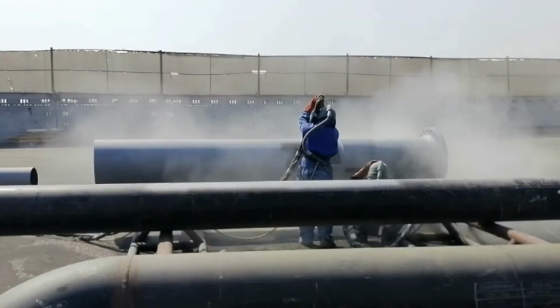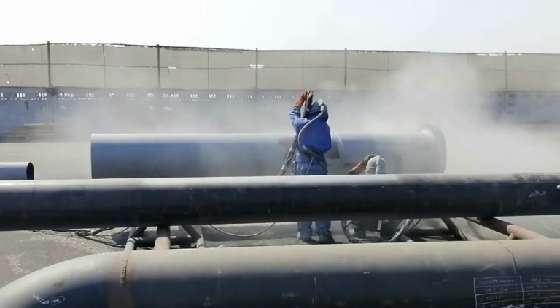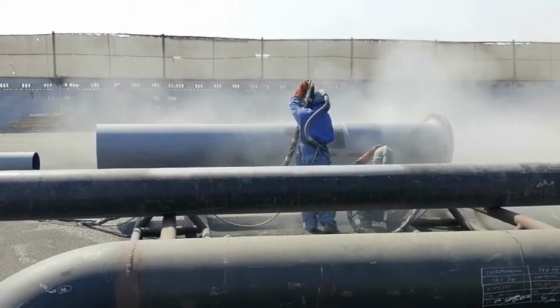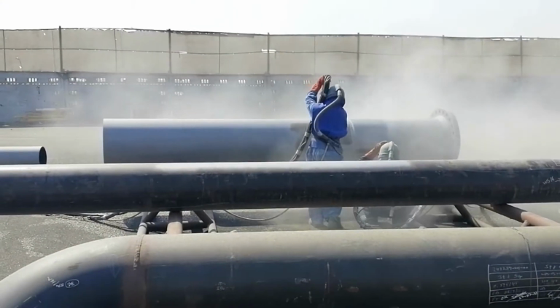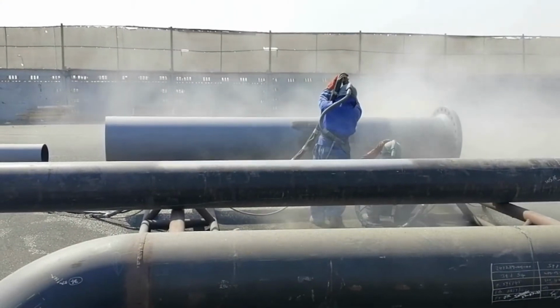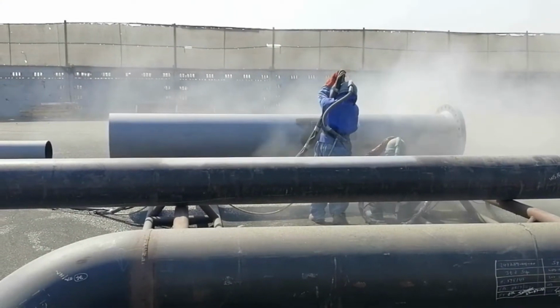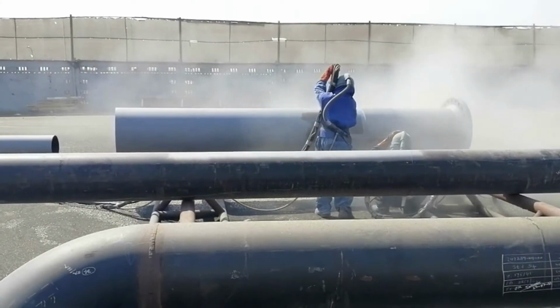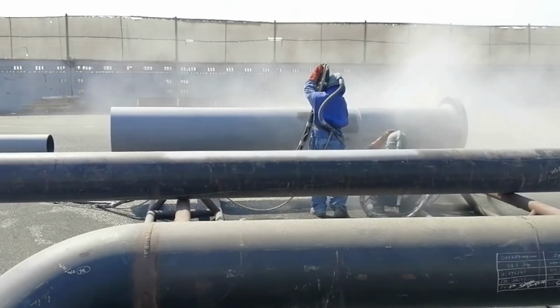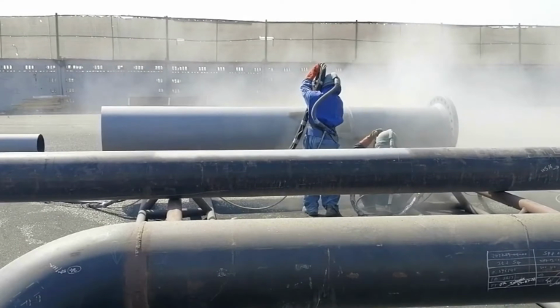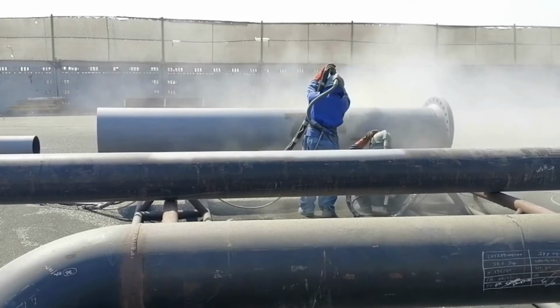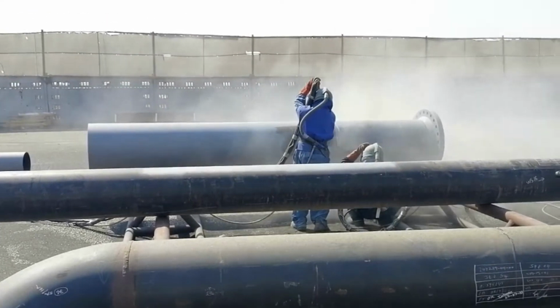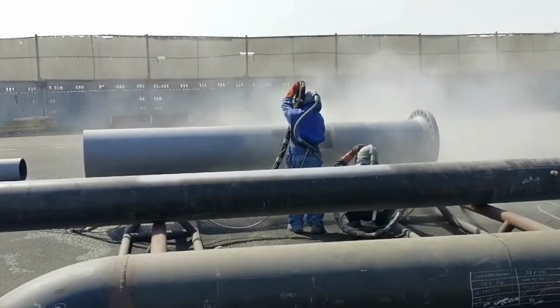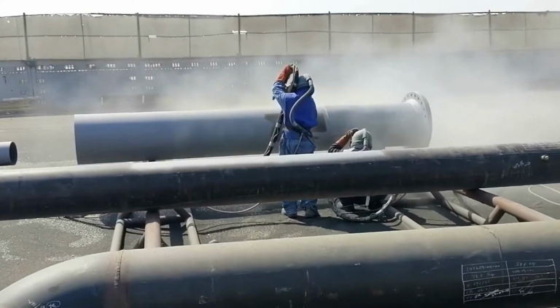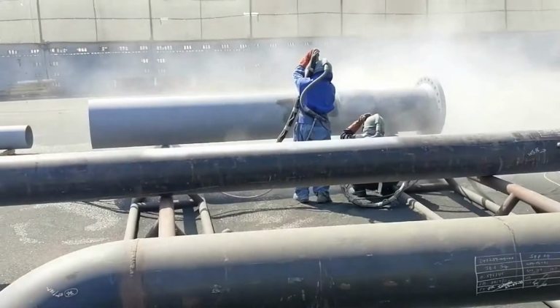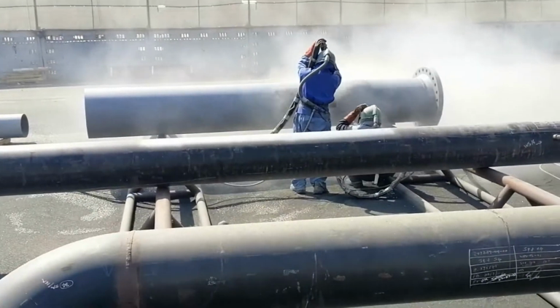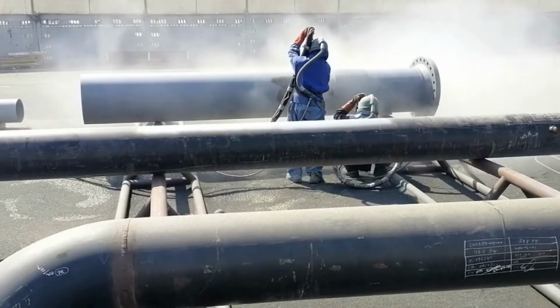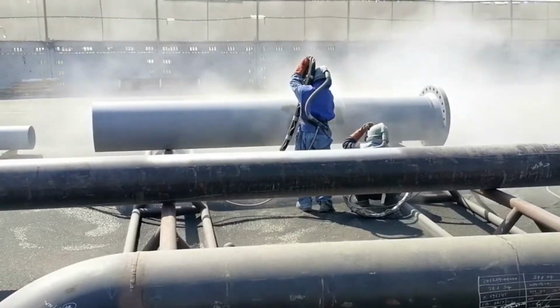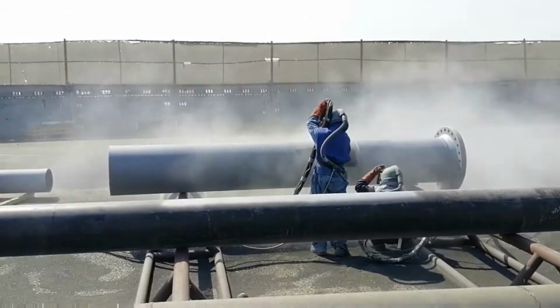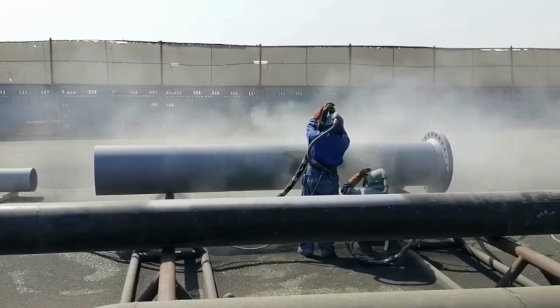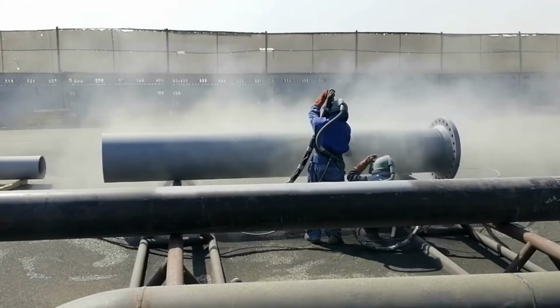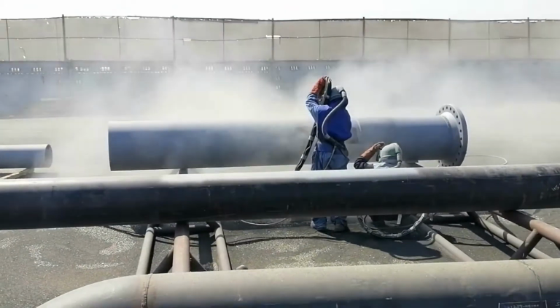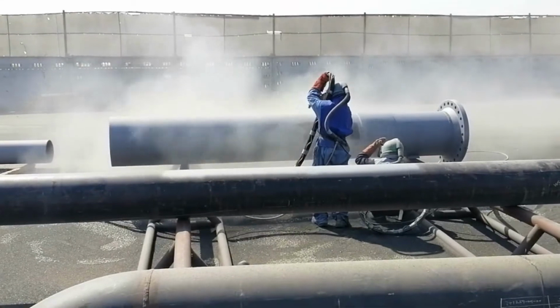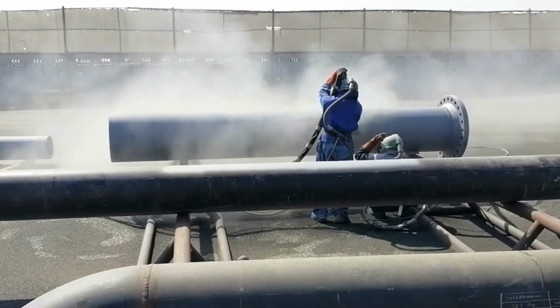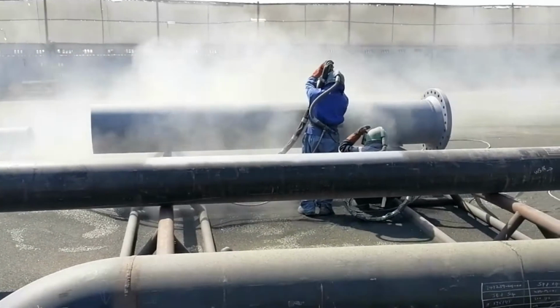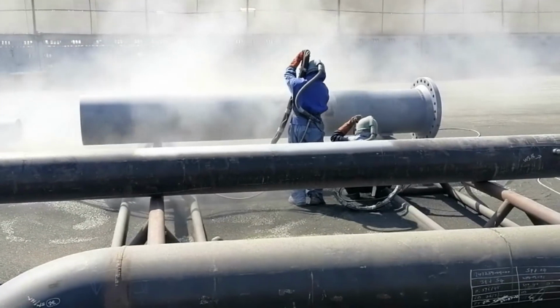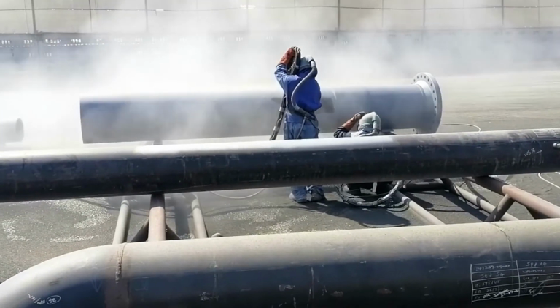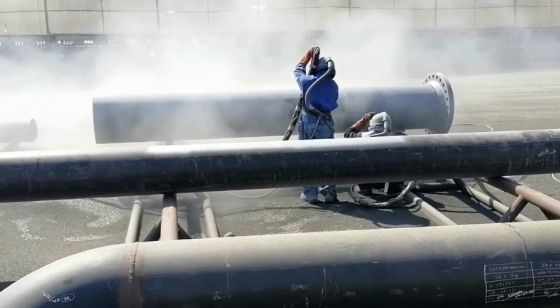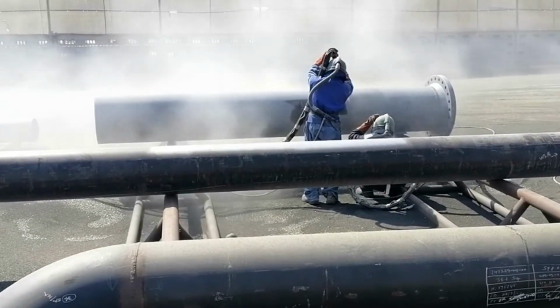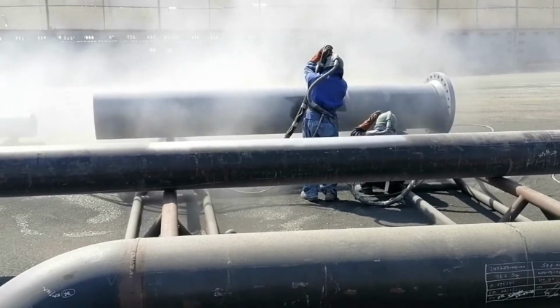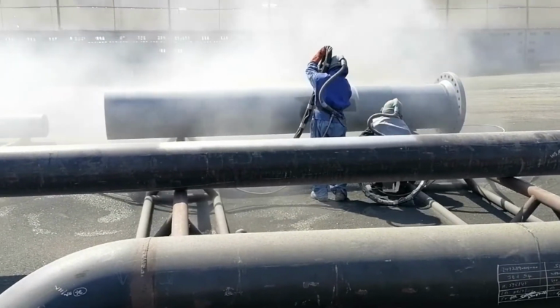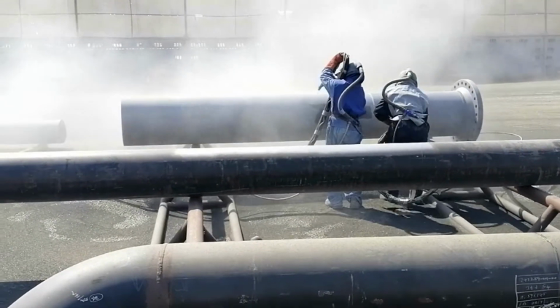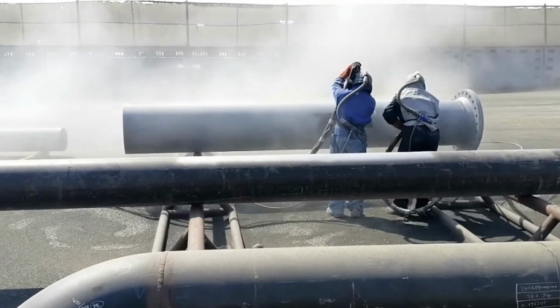Blotter Test: the compressed air used for abrasive blasting shall be free of oil, moisture, and contamination. Air quality shall be verified by the blotter test method at the start and midpoint of each 8-hour period.